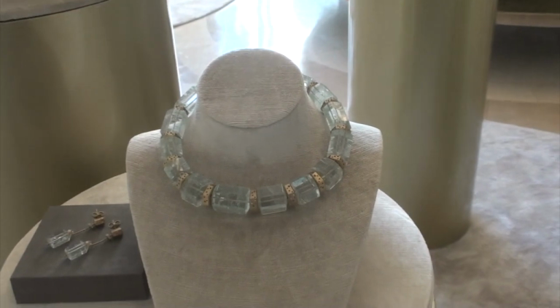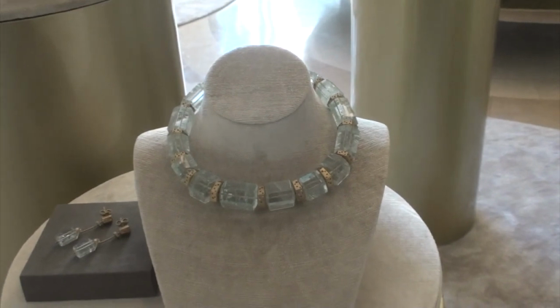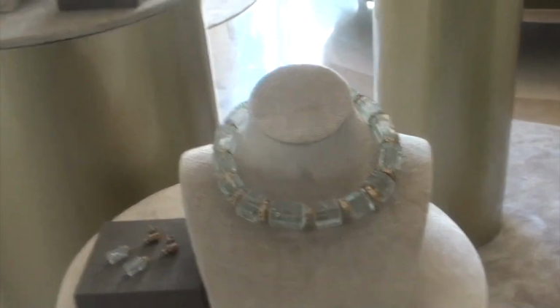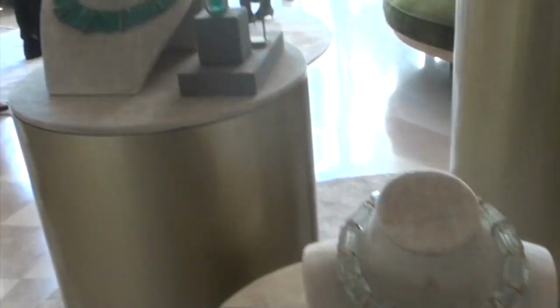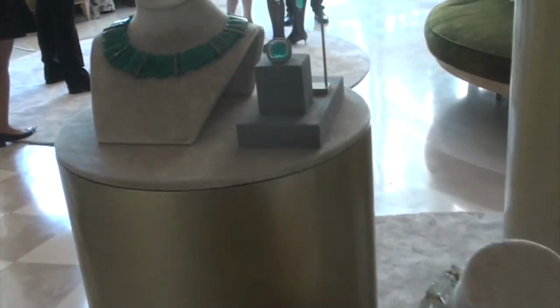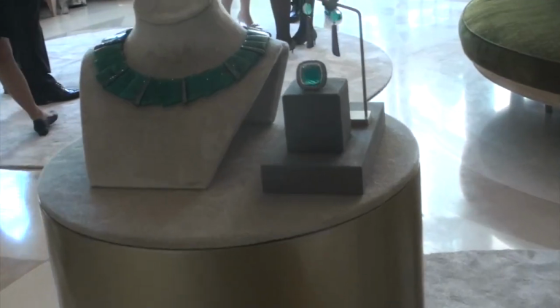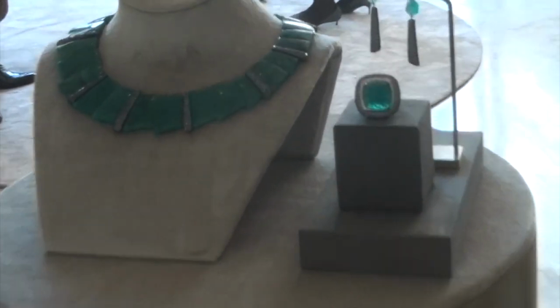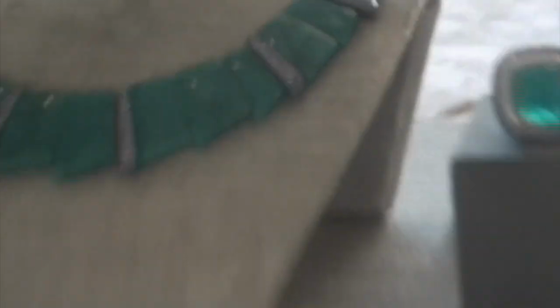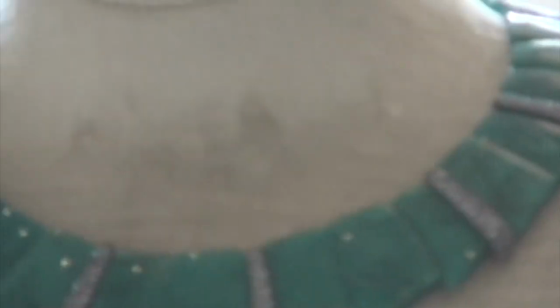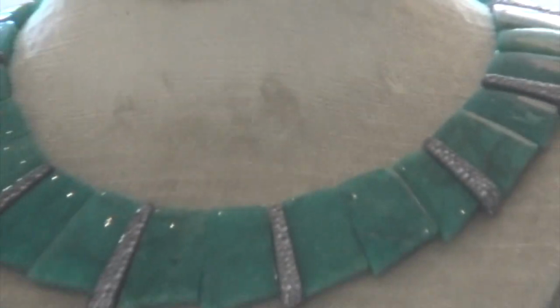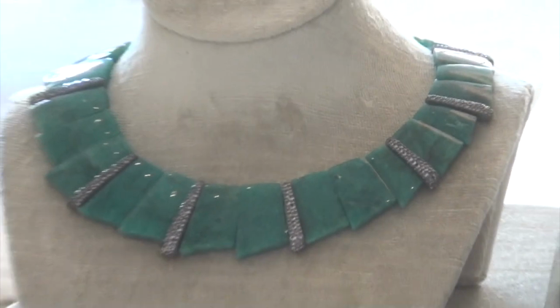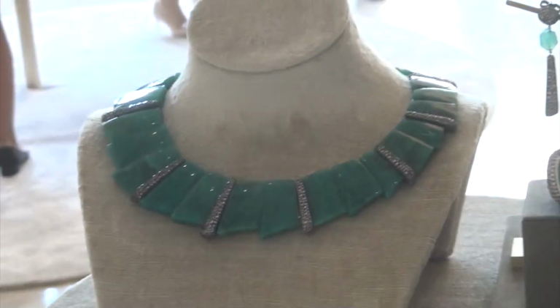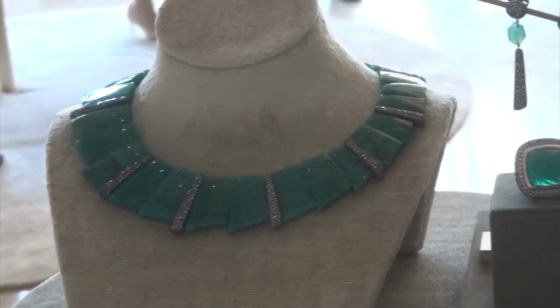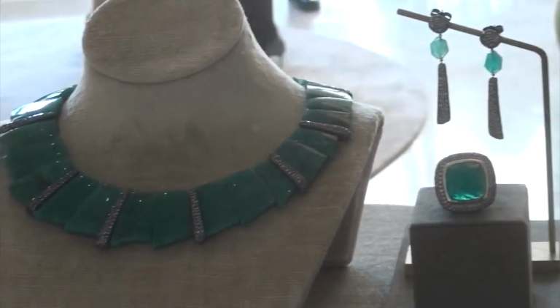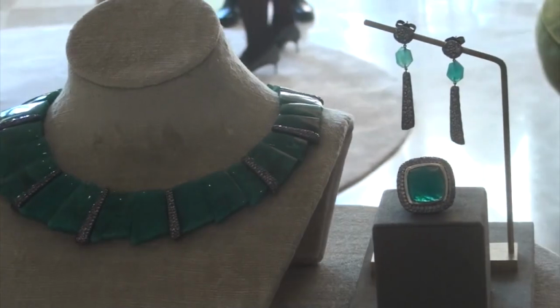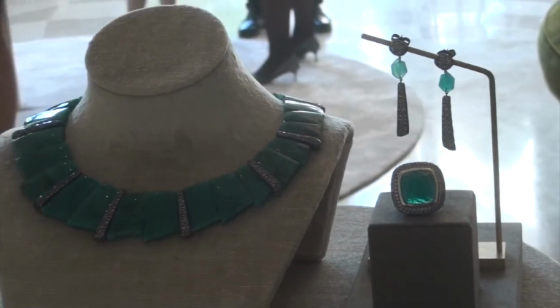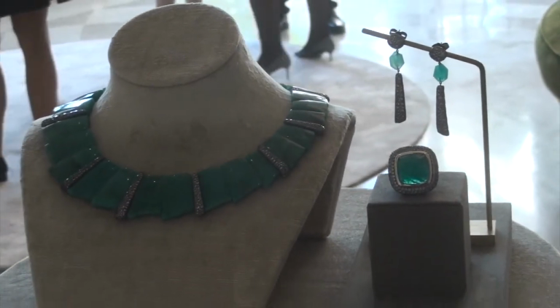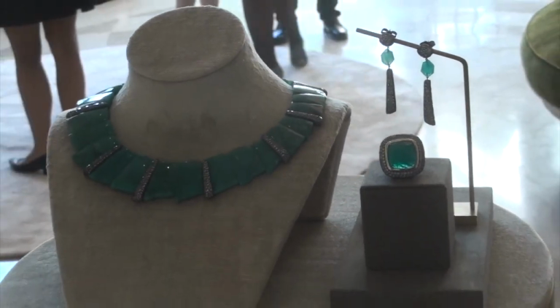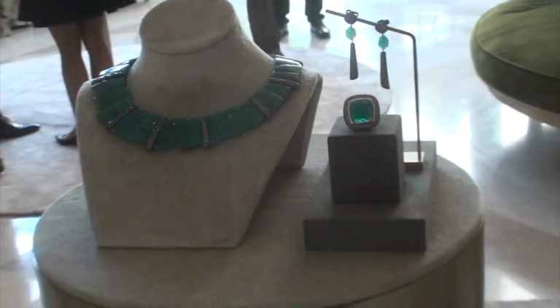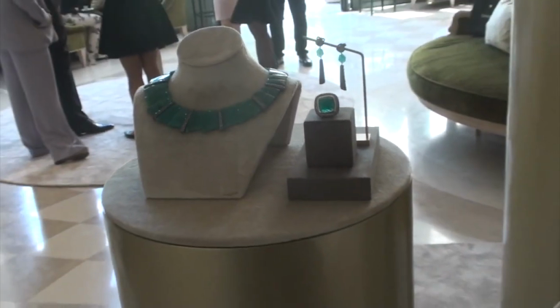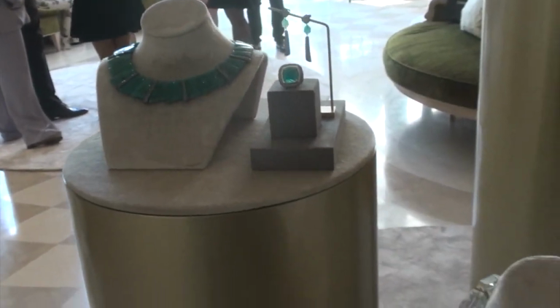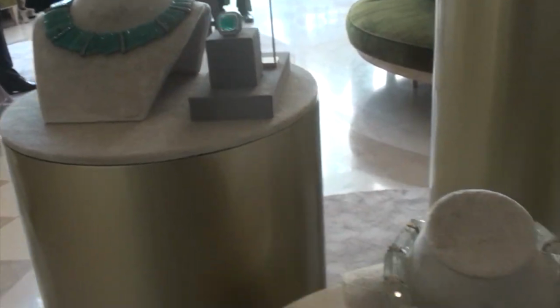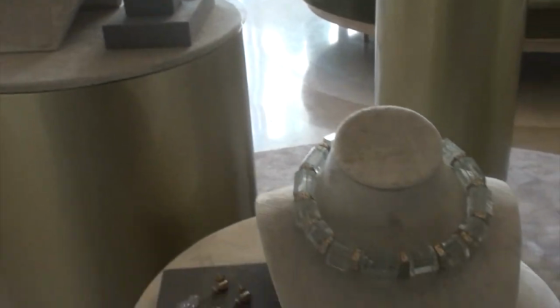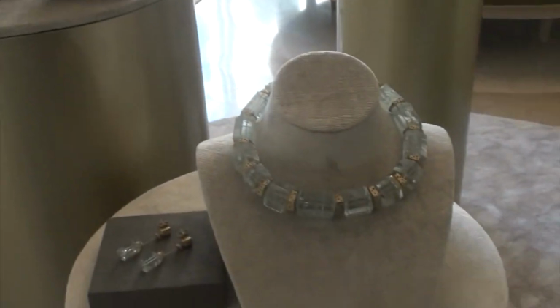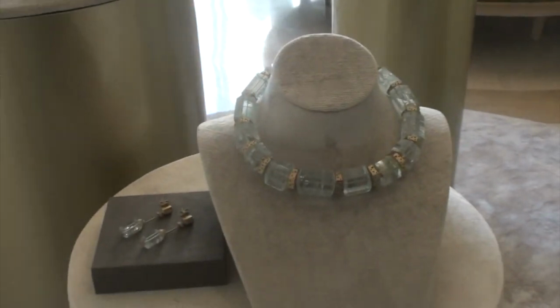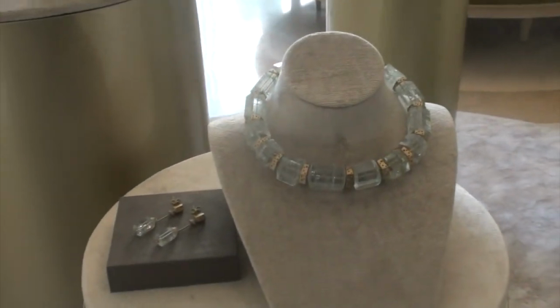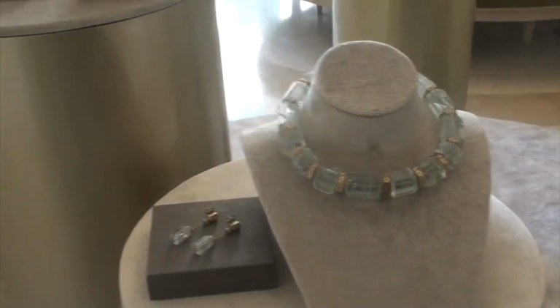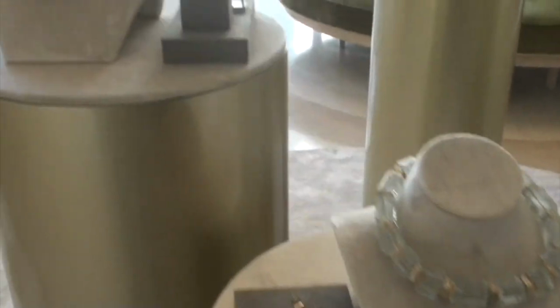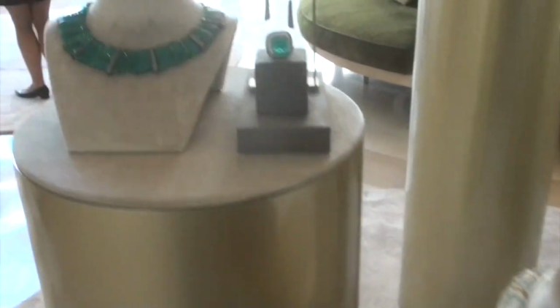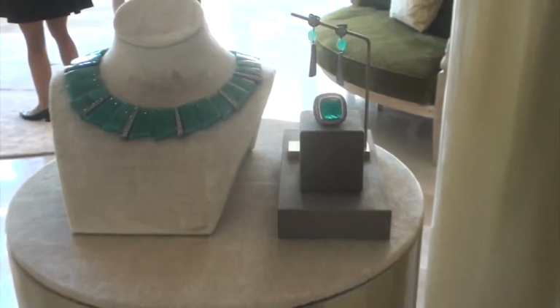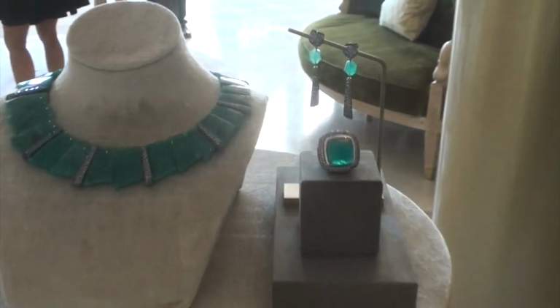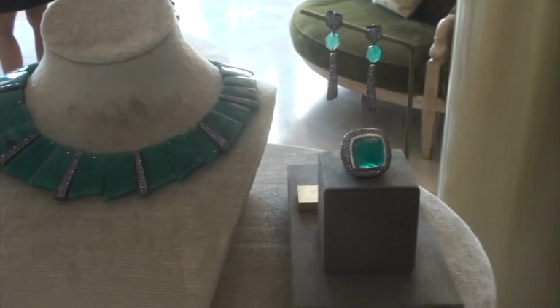And here we have Amazon with spinel. So these are one-of-a-kind signature pieces. Quite rare.